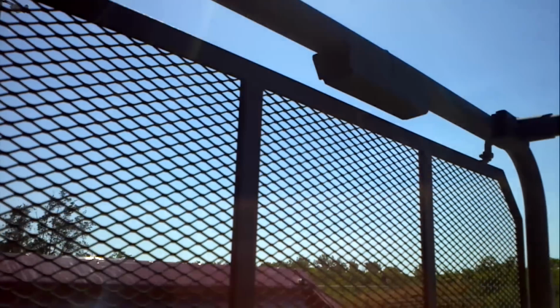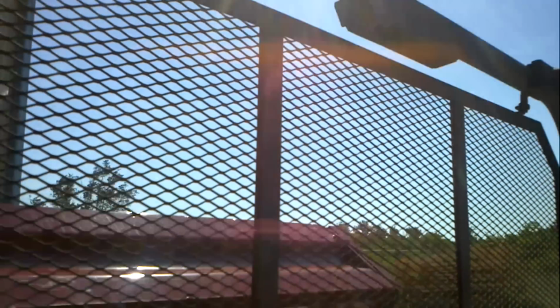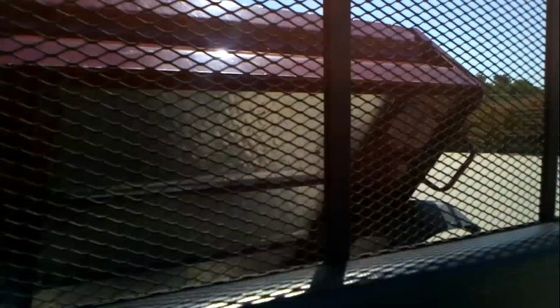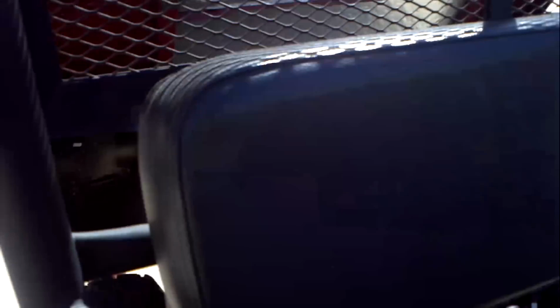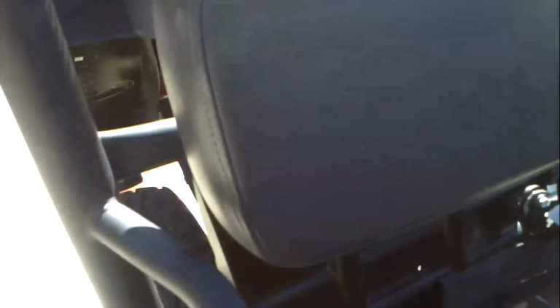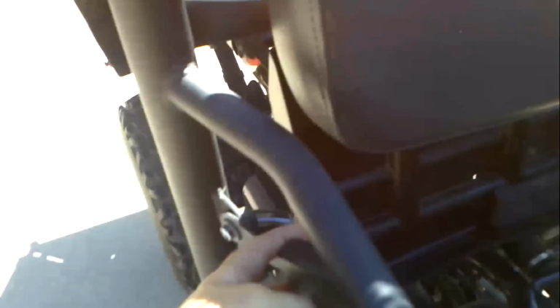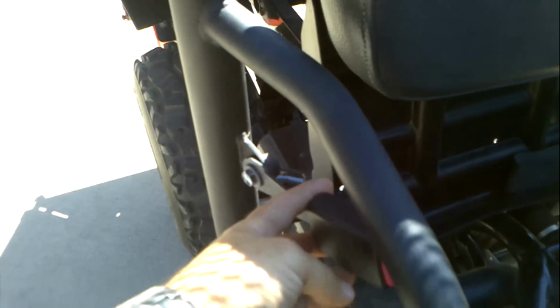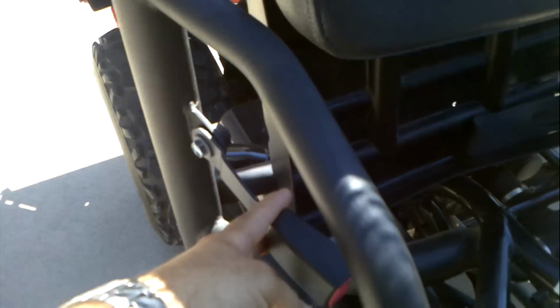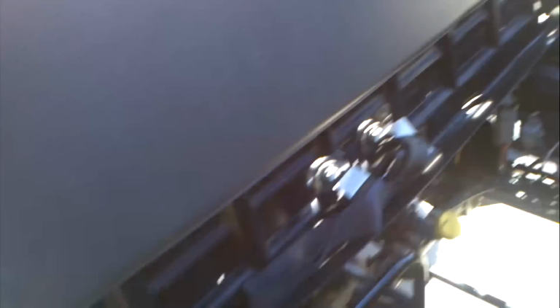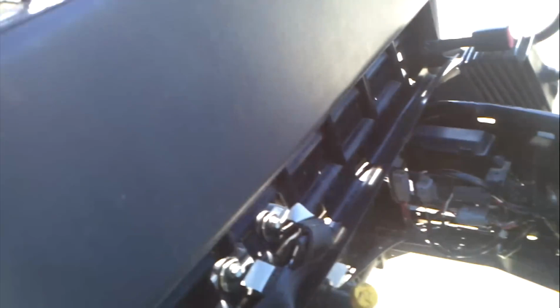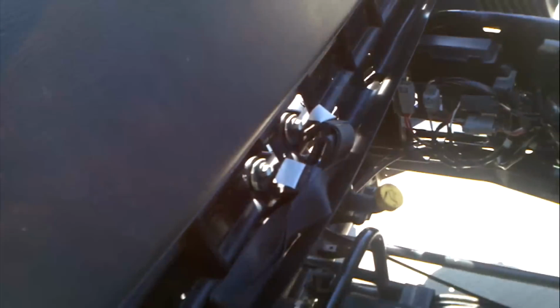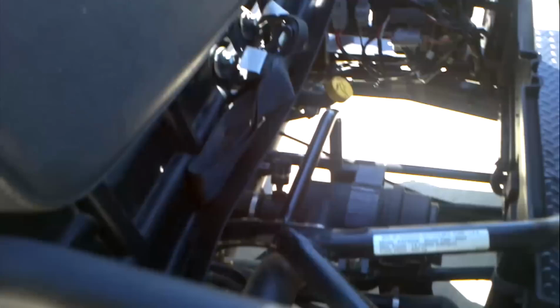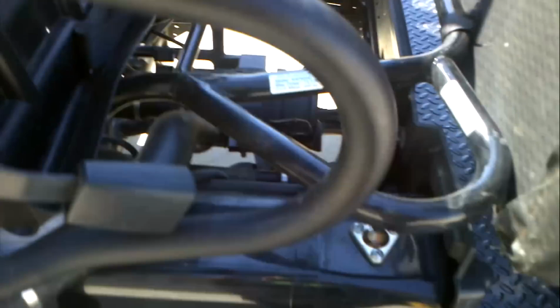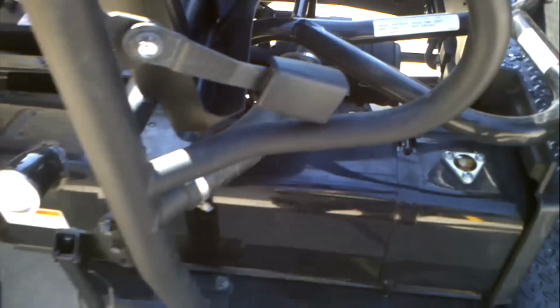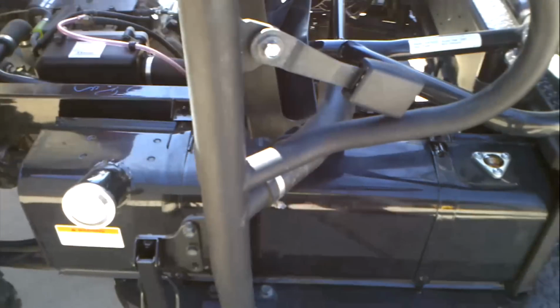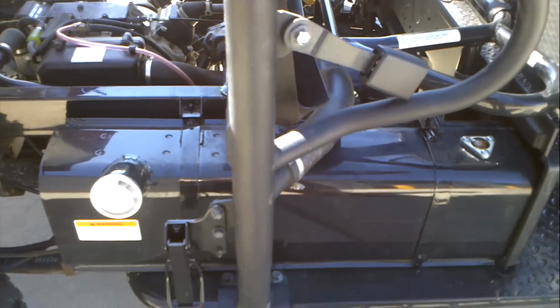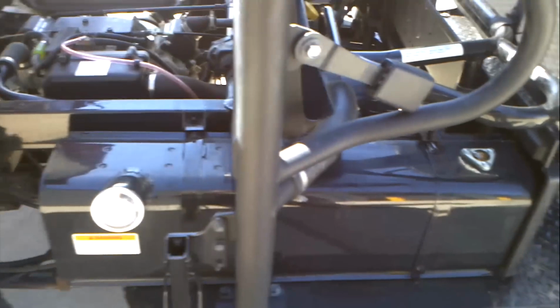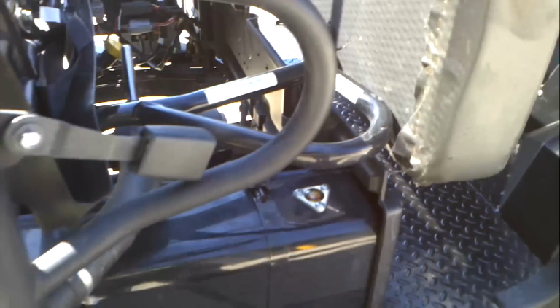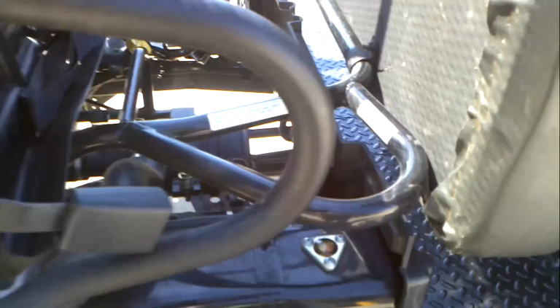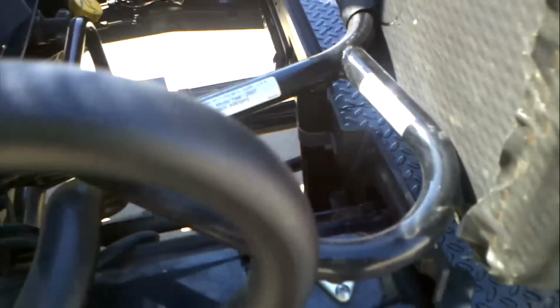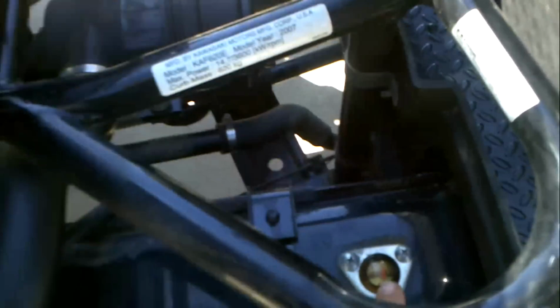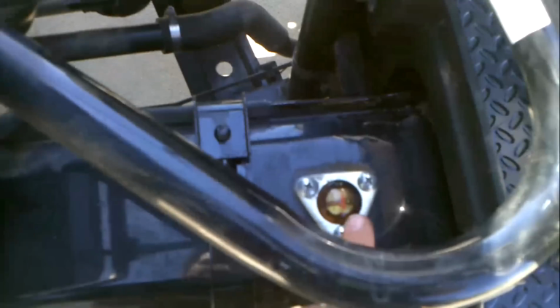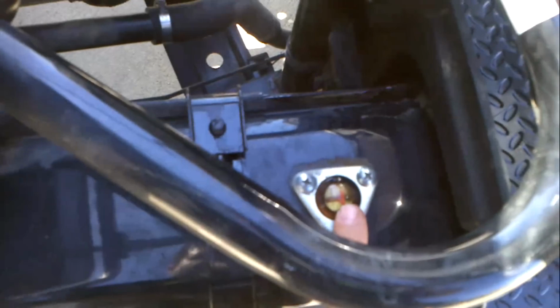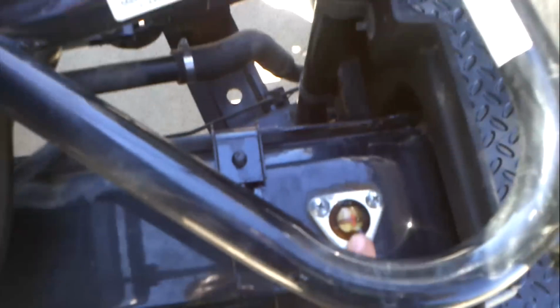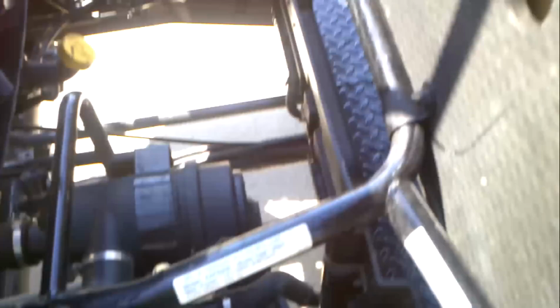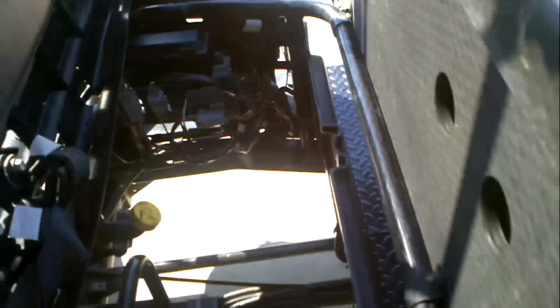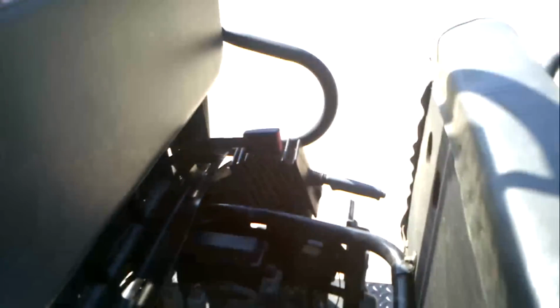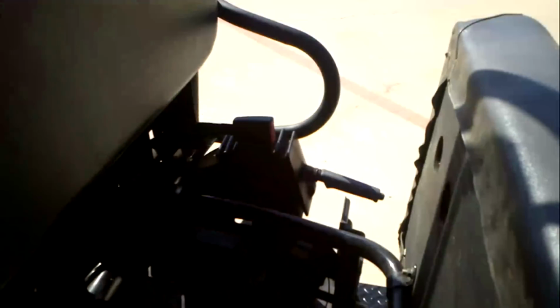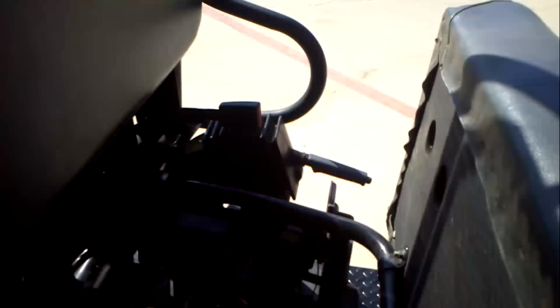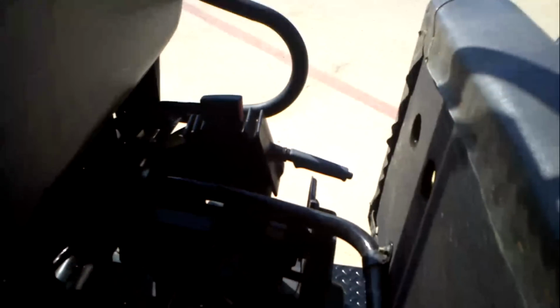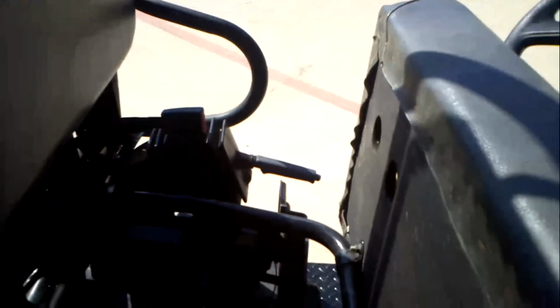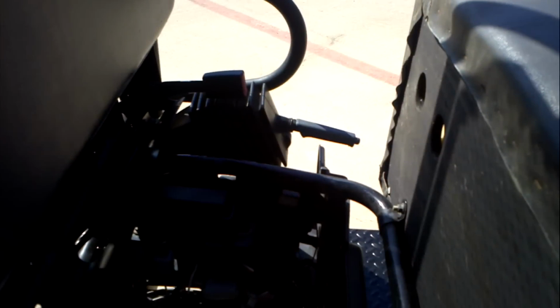It does have seat belts on this. And here's your fuel tank there with a fuel gauge. Your battery is on that side underneath the parking brake.